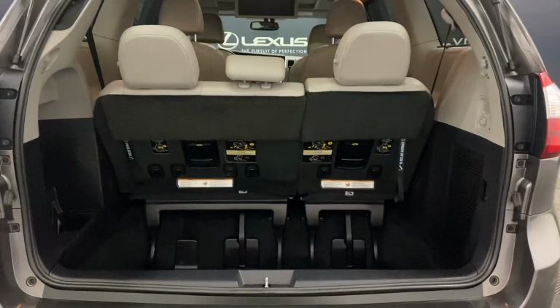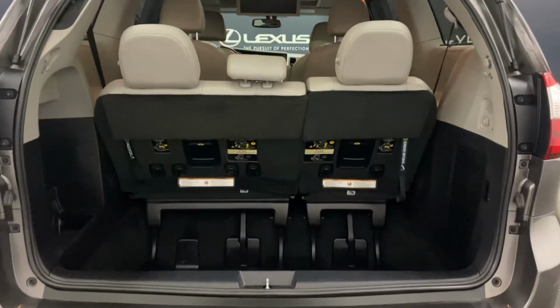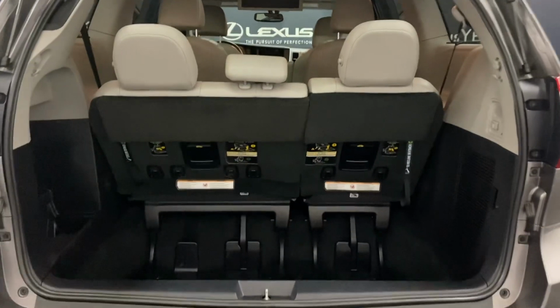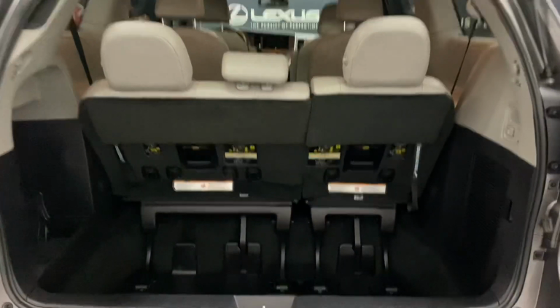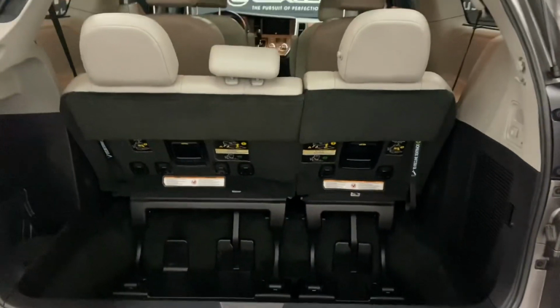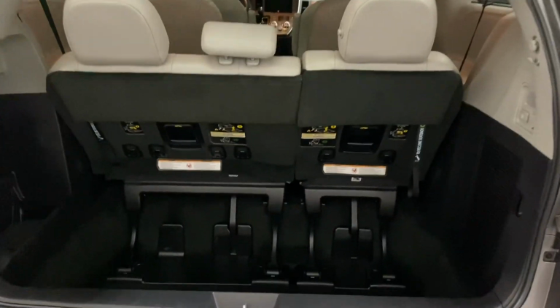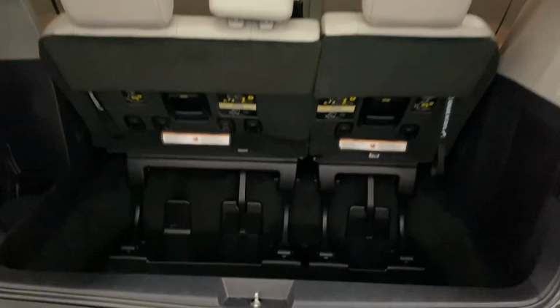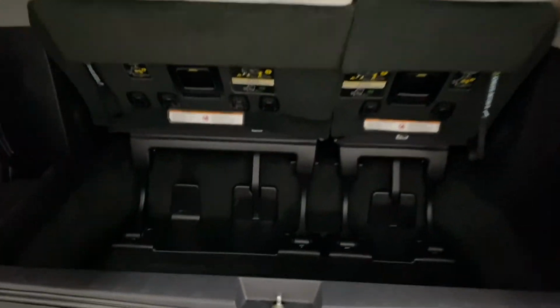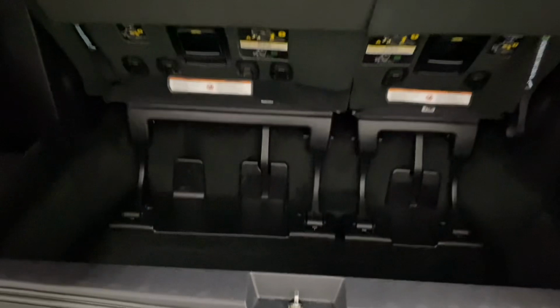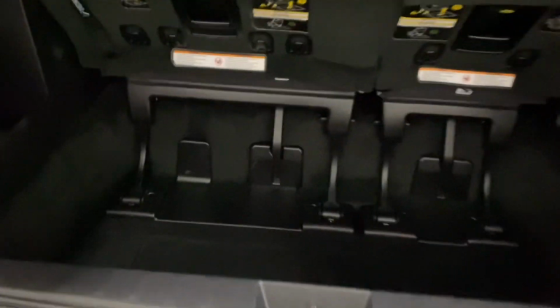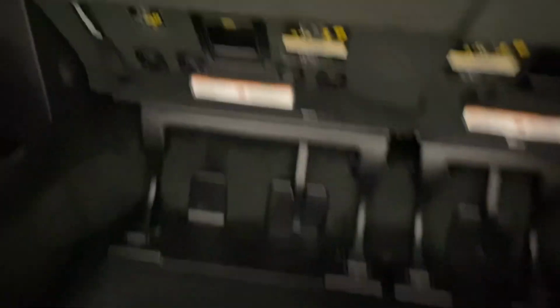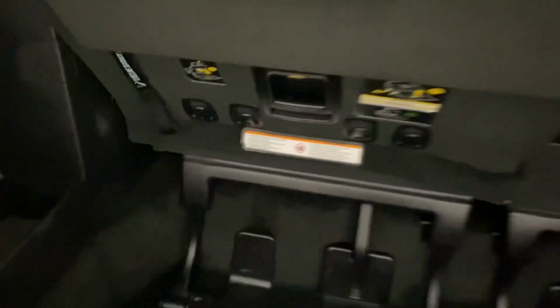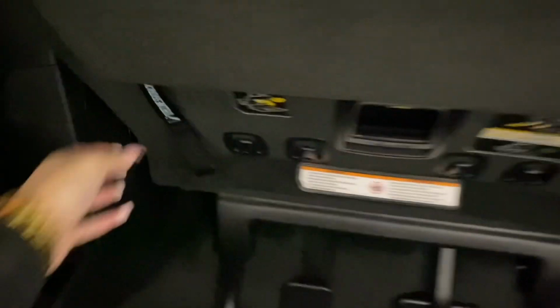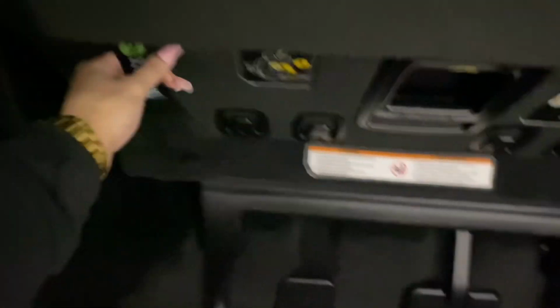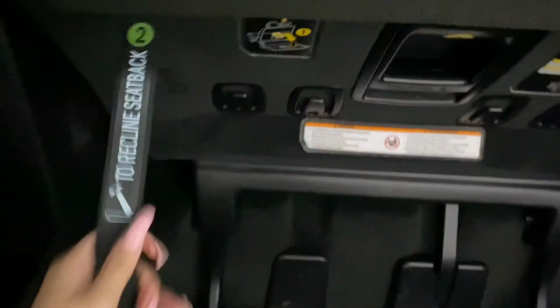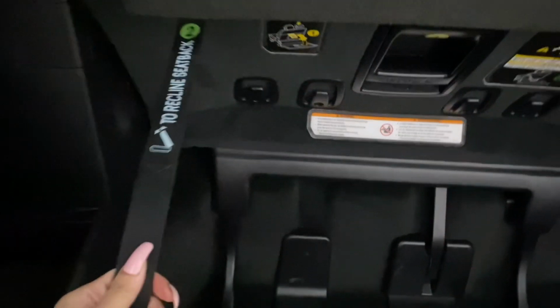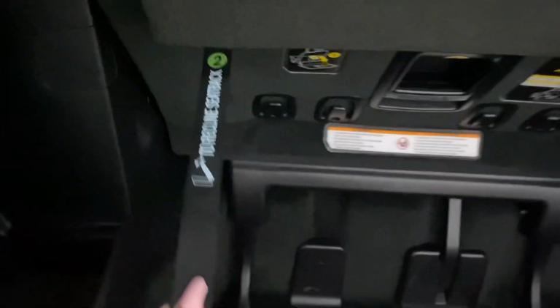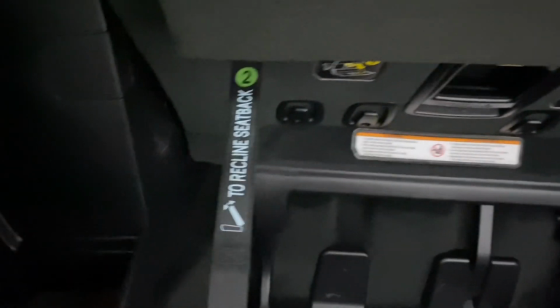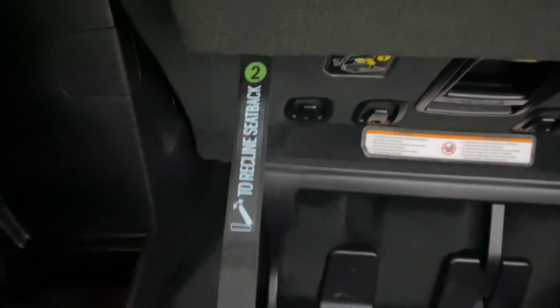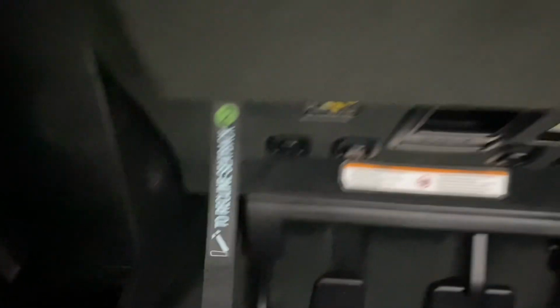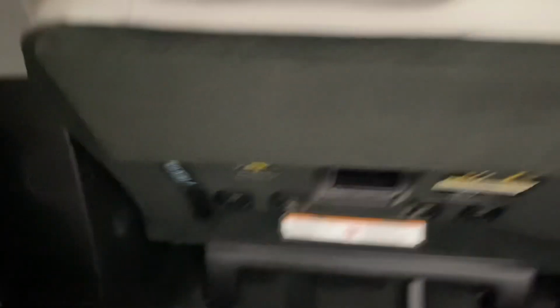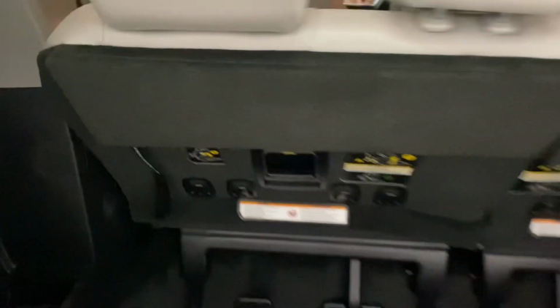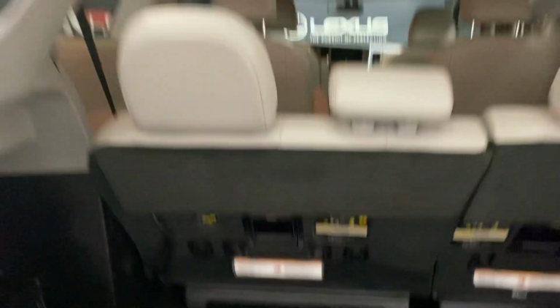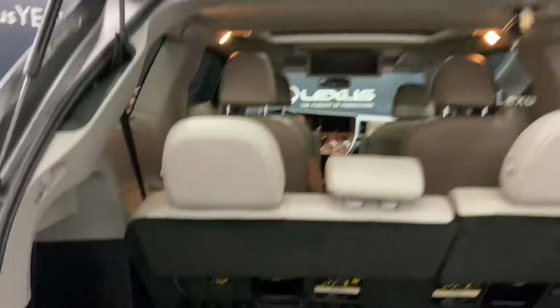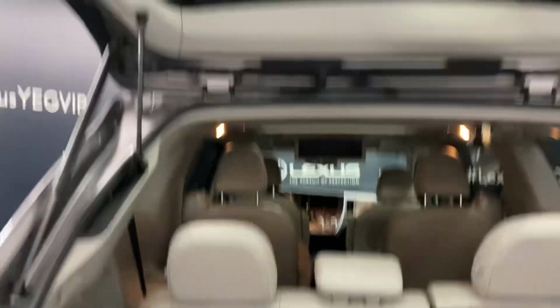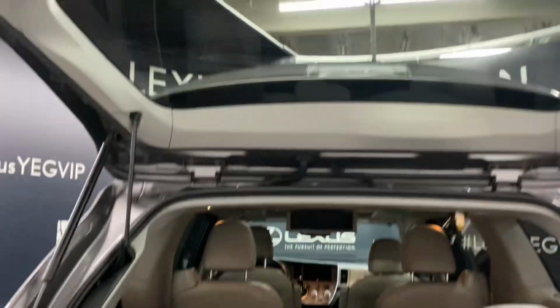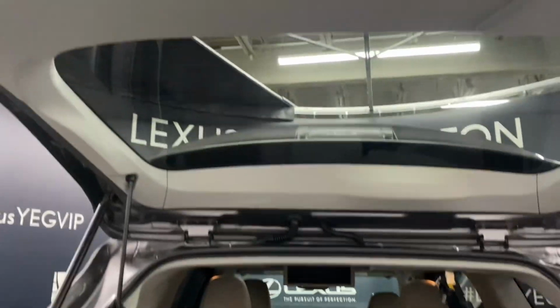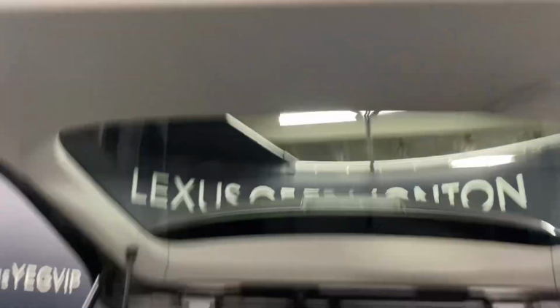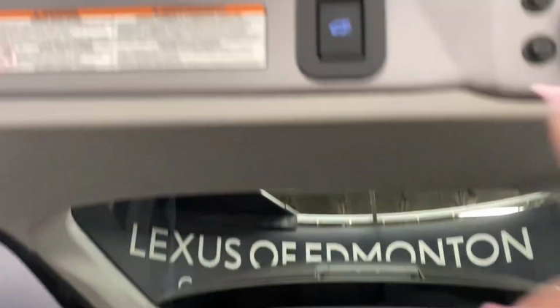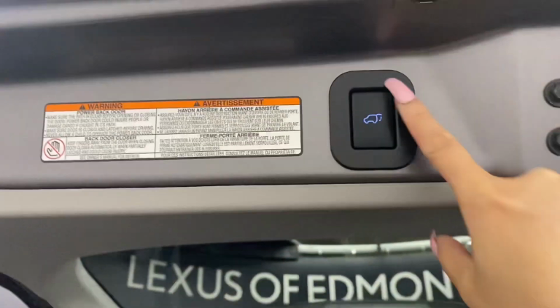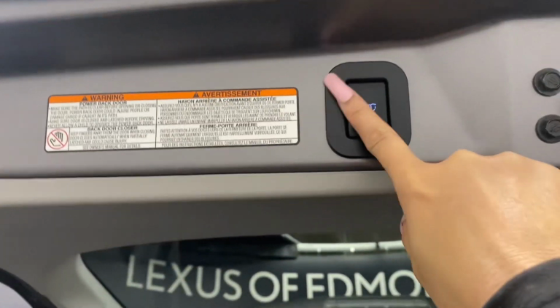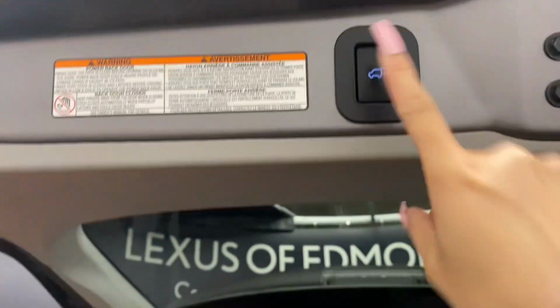In the rear trunk, you have plenty of space. You have latches to release the seats and an automatic closing trunk.